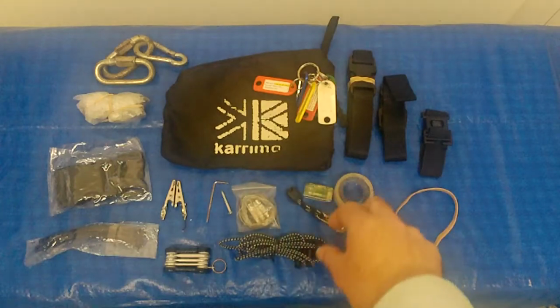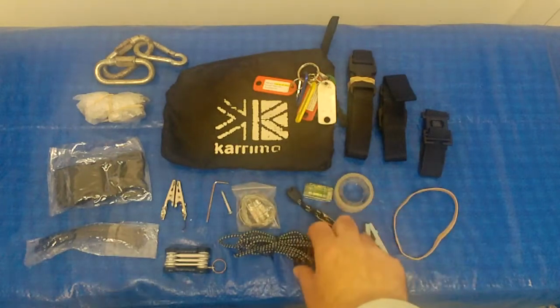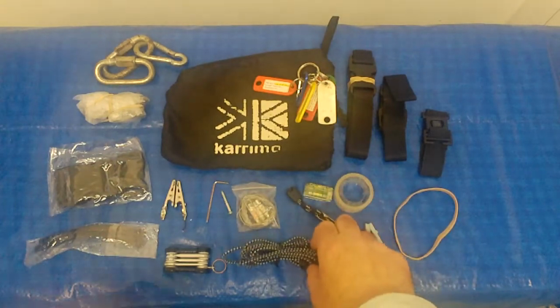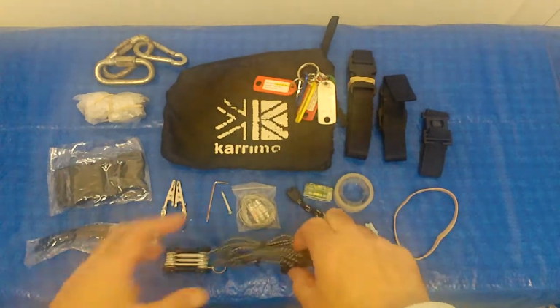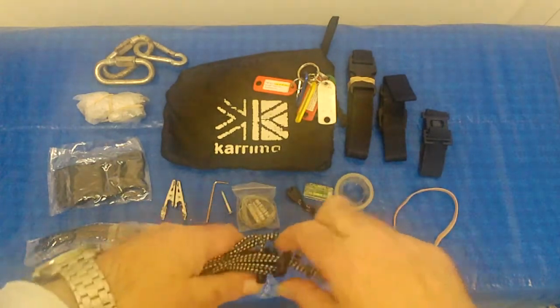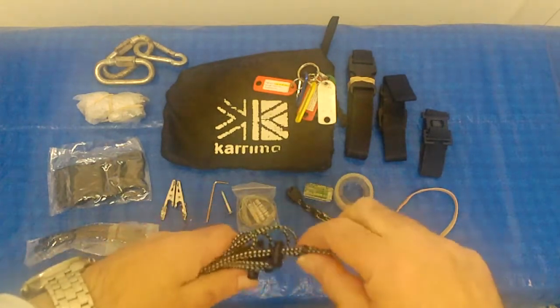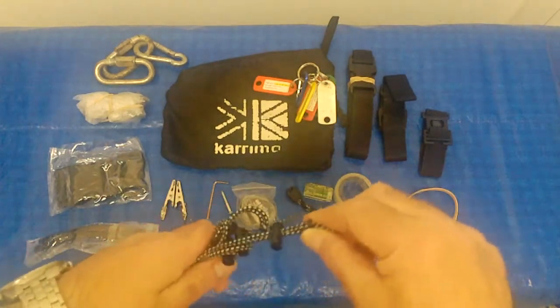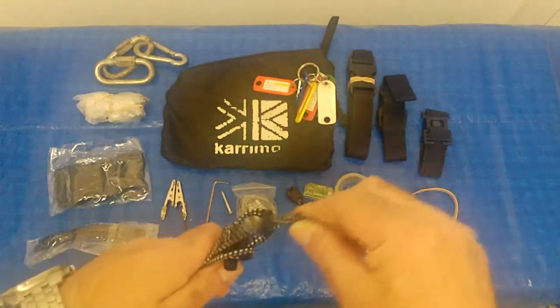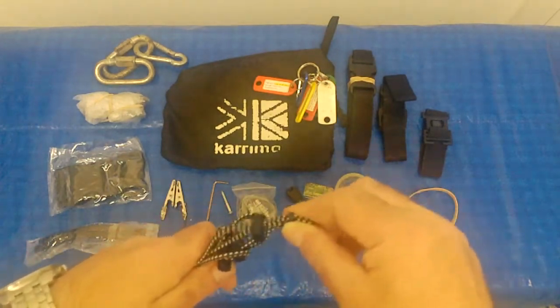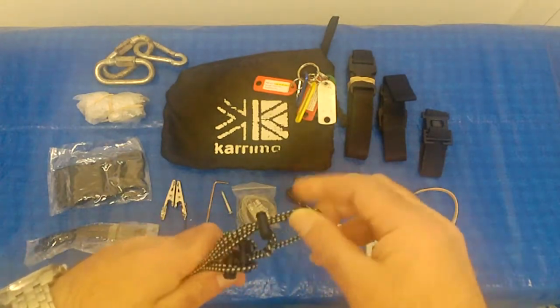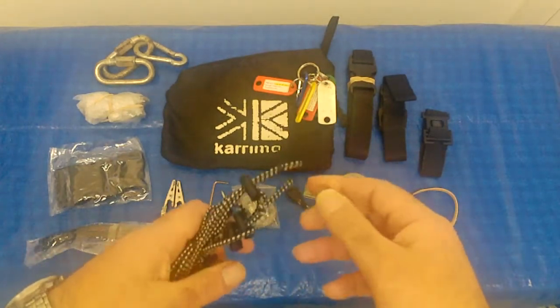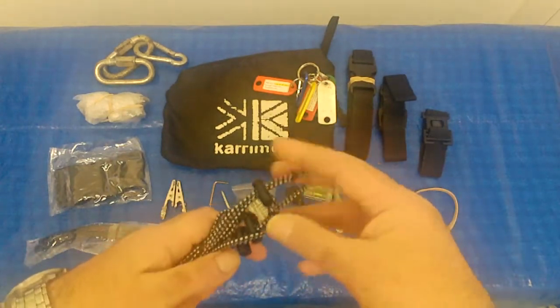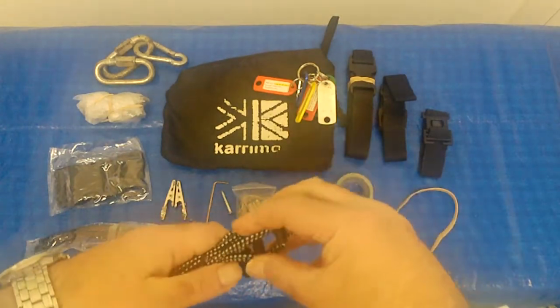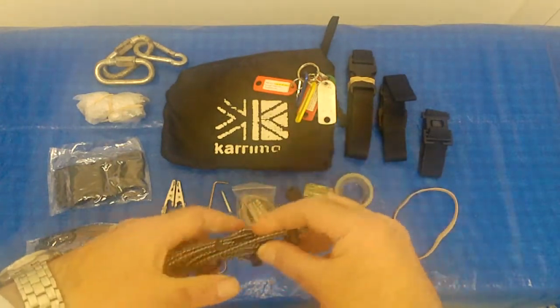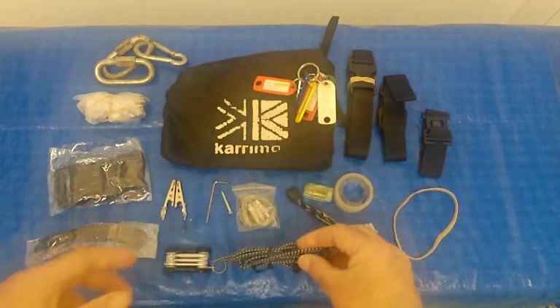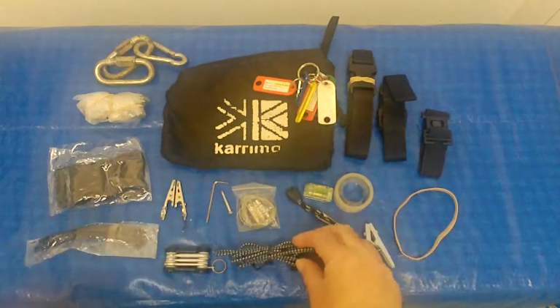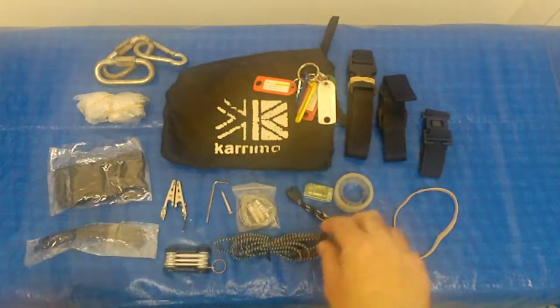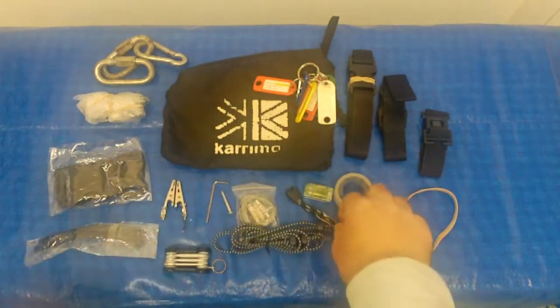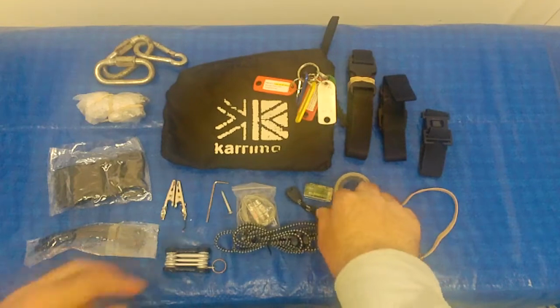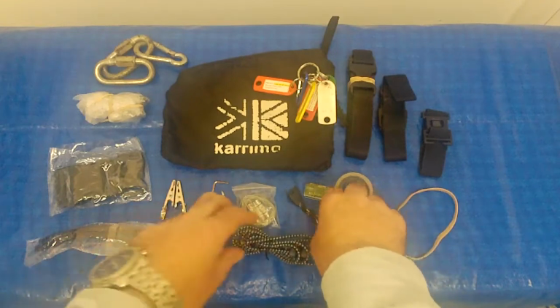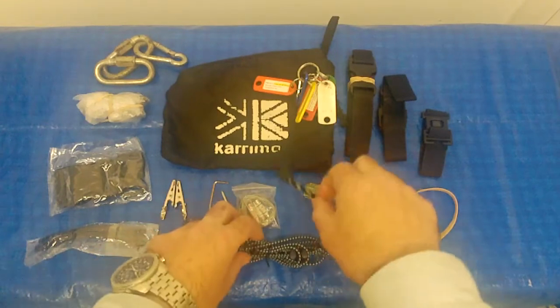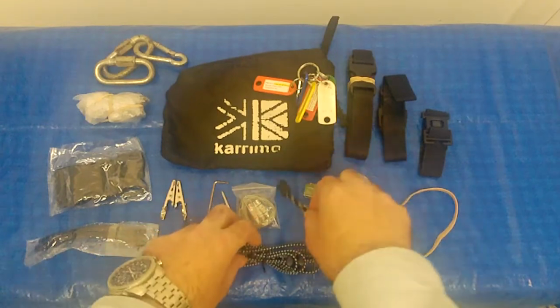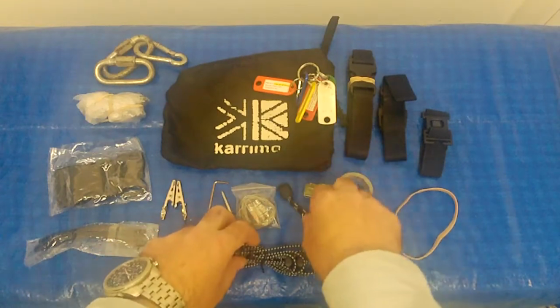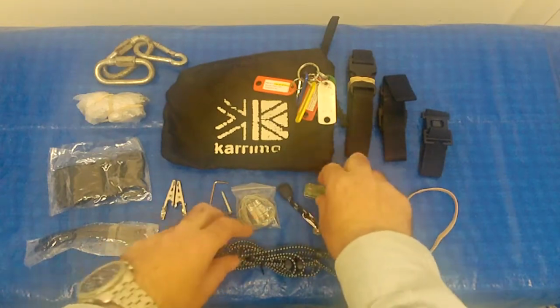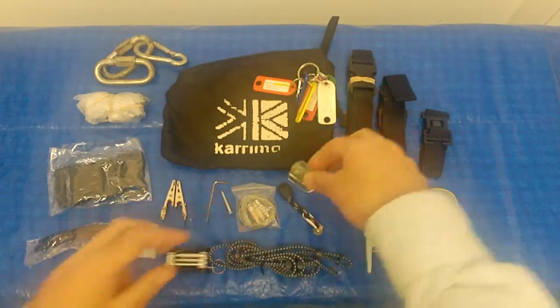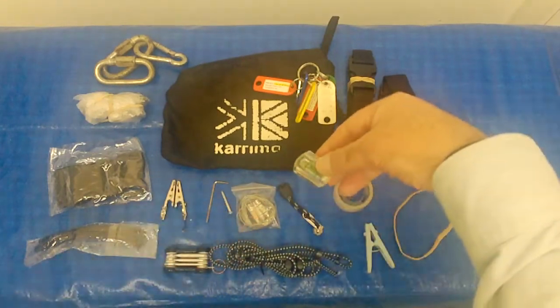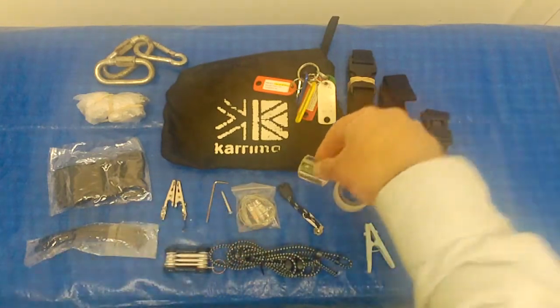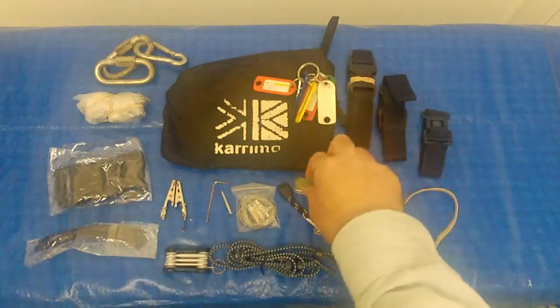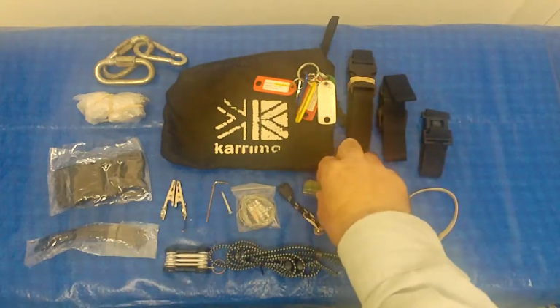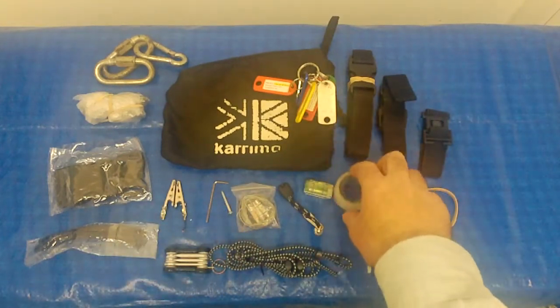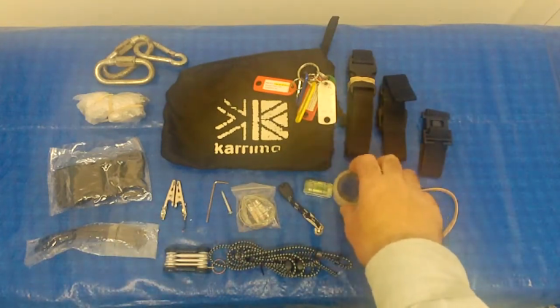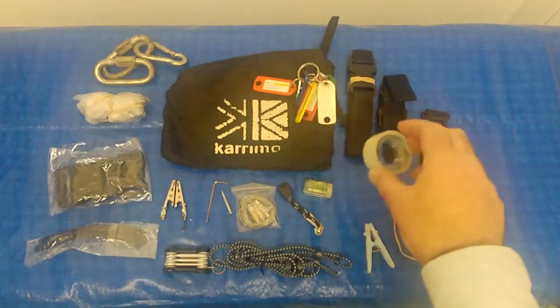This is a bungee cord in case one of my jacket breaks or my waterproof trousers. A spare zip pull, a level, and some sellotape.